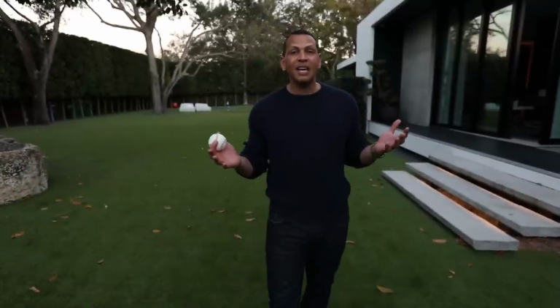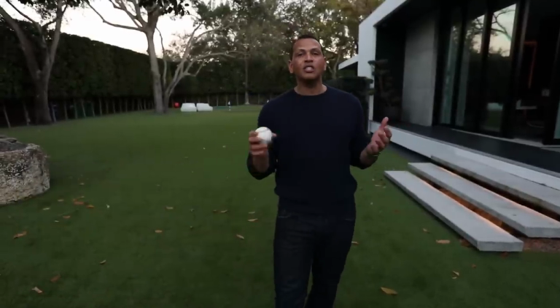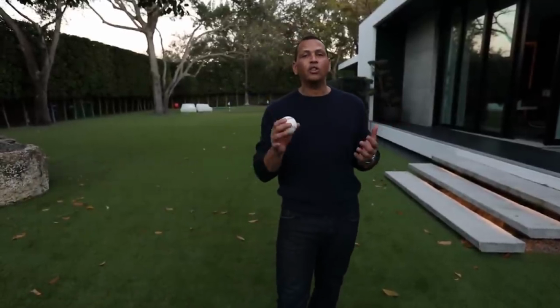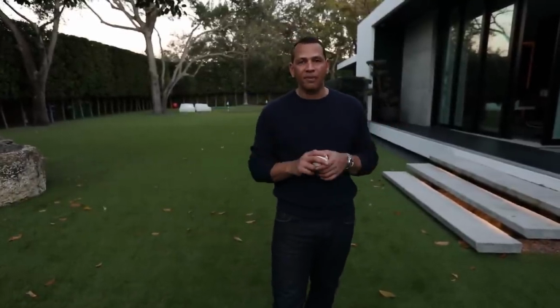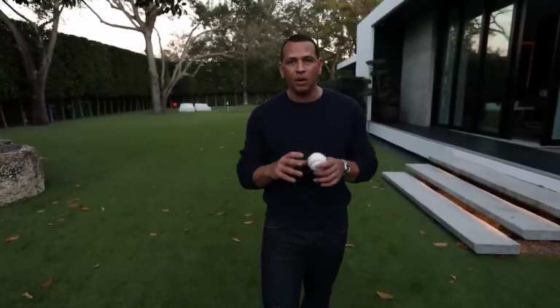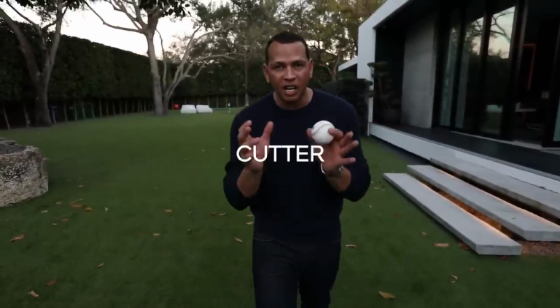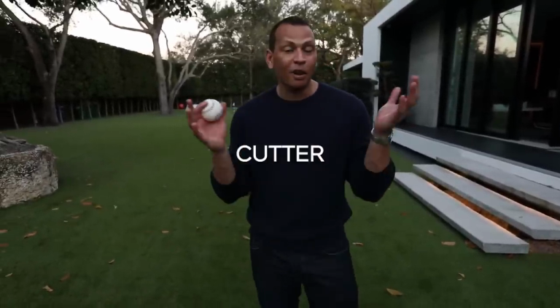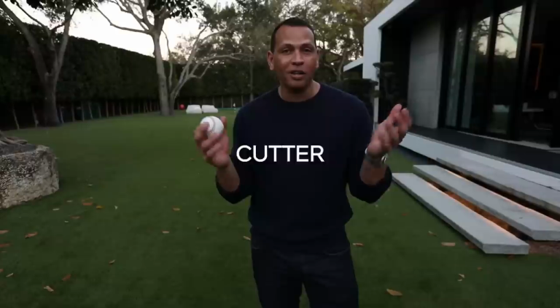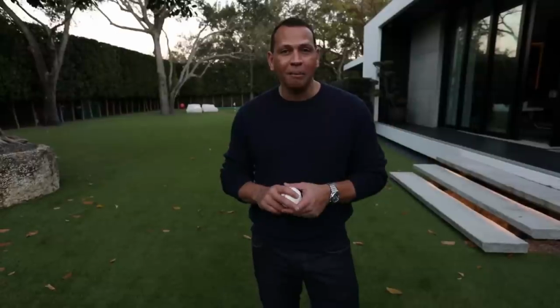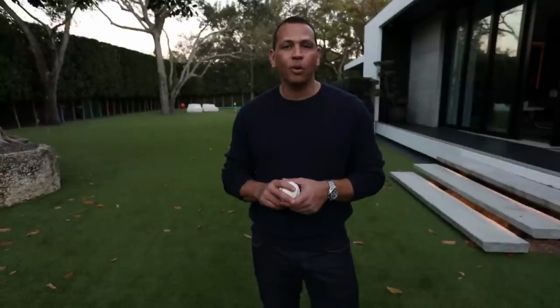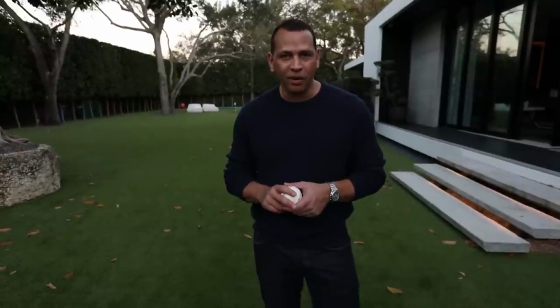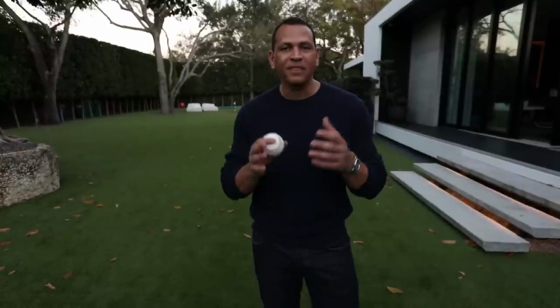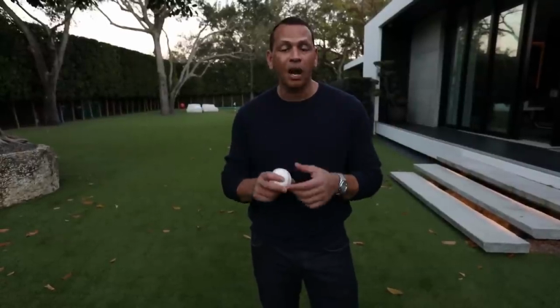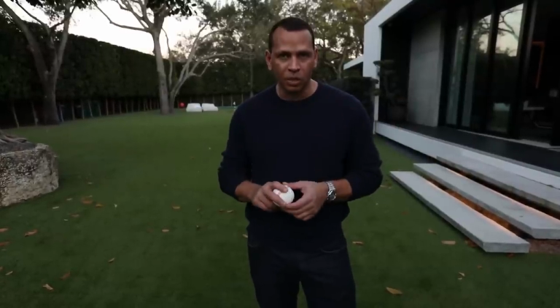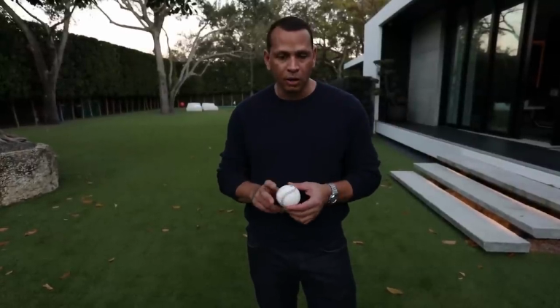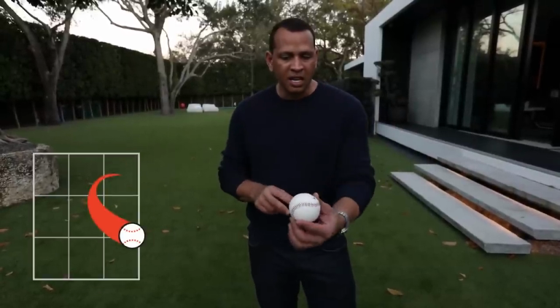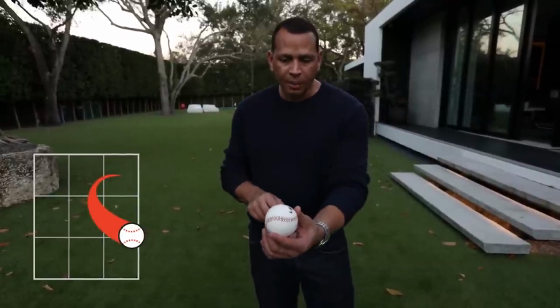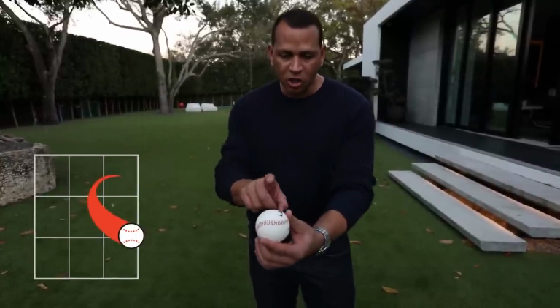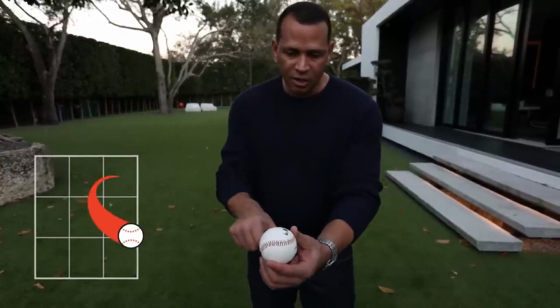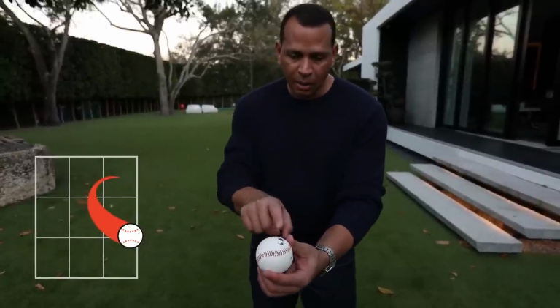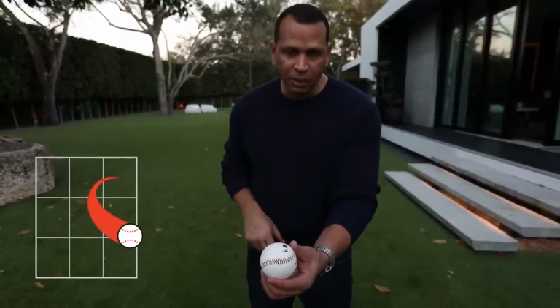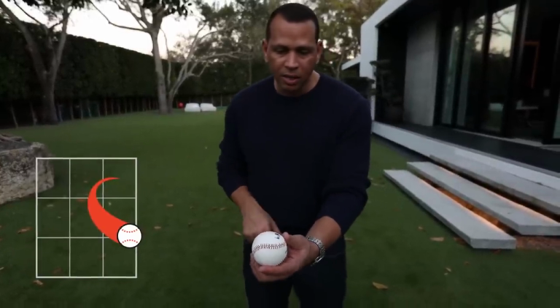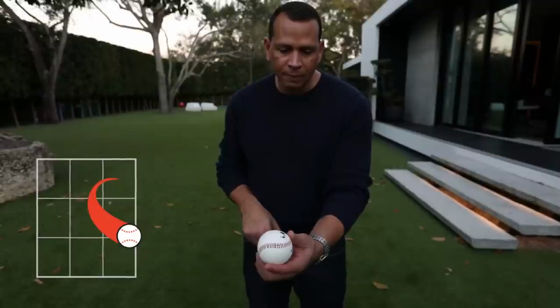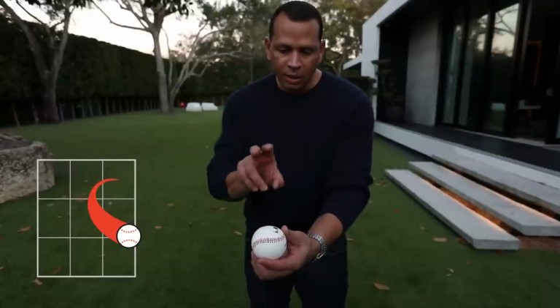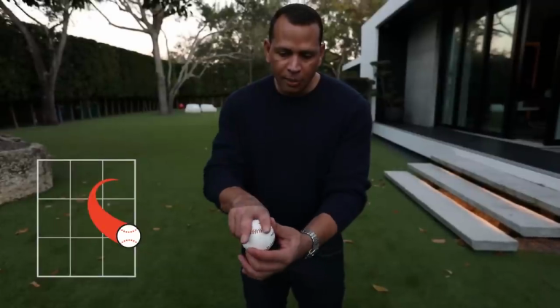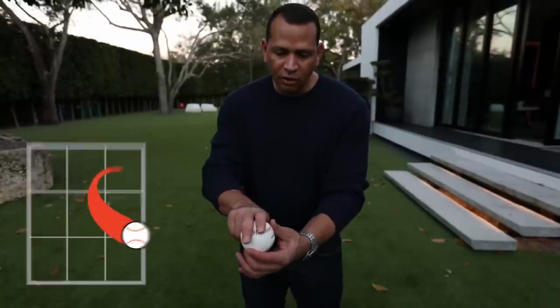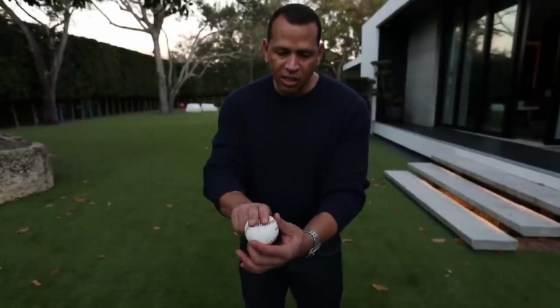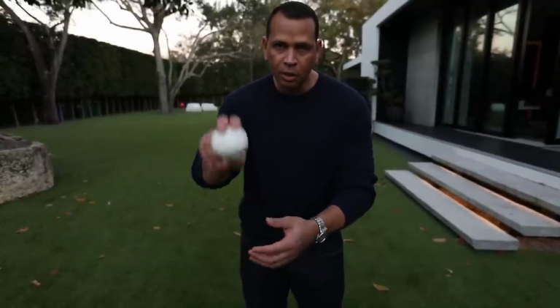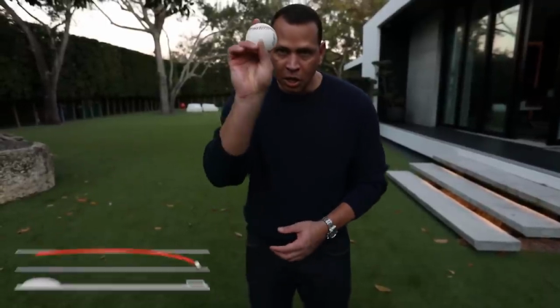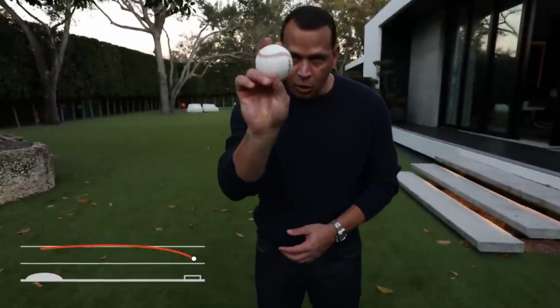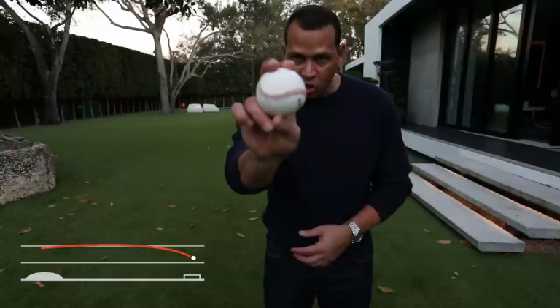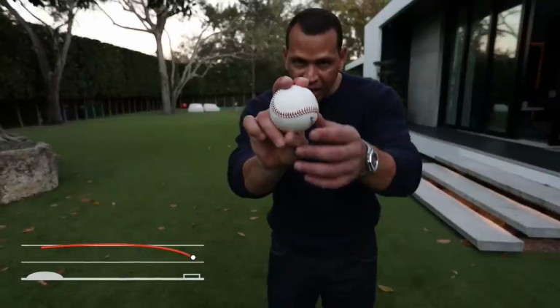And then there is the third type of fastball — the cutter. Of course, Mariano Rivera is synonymous with the cutter. He grabs it just like this. You see that Major League Baseball sign? You grab it just like the four-seam, and he throws it just like that.